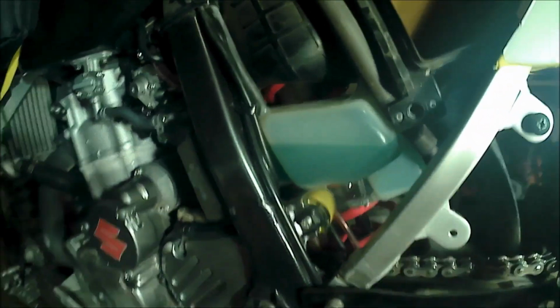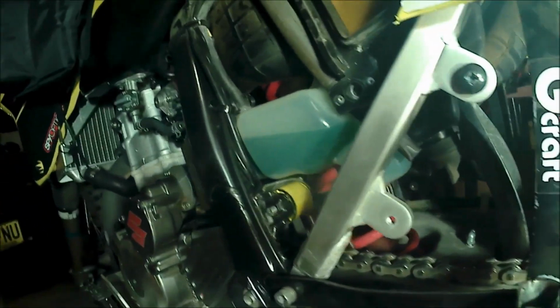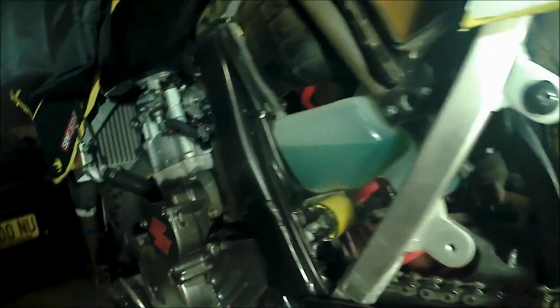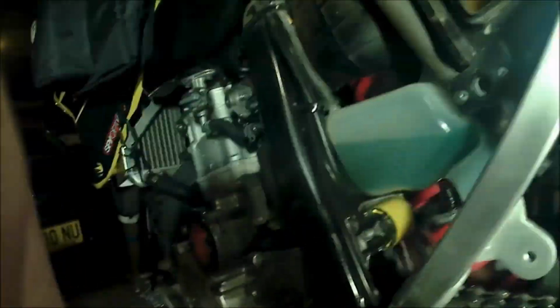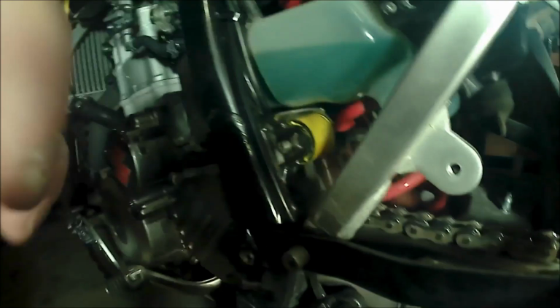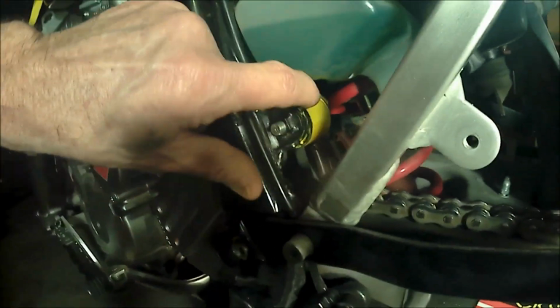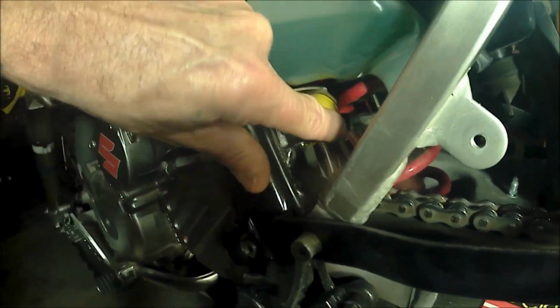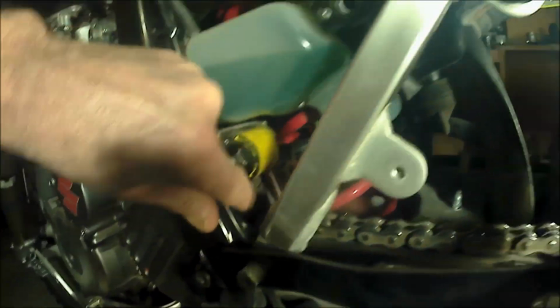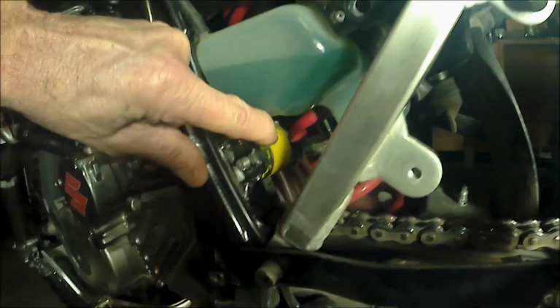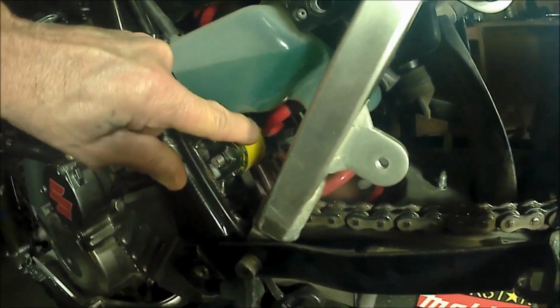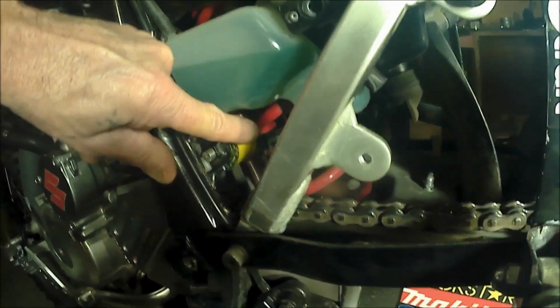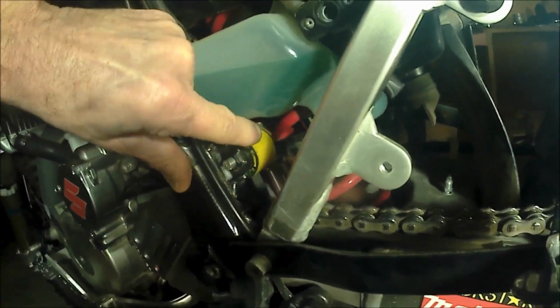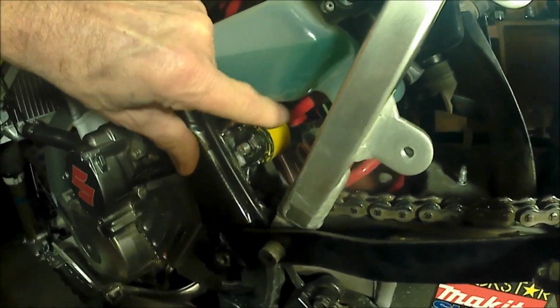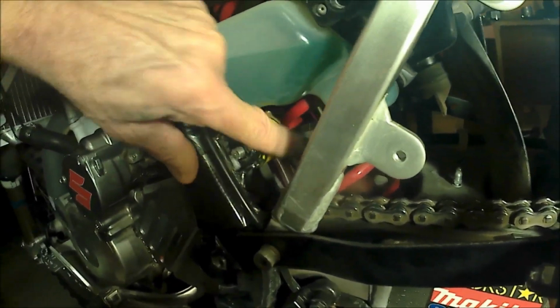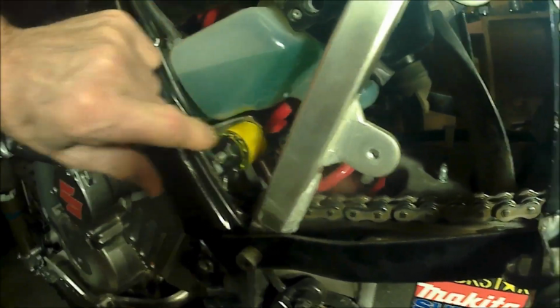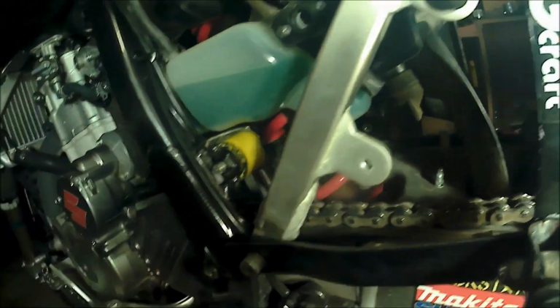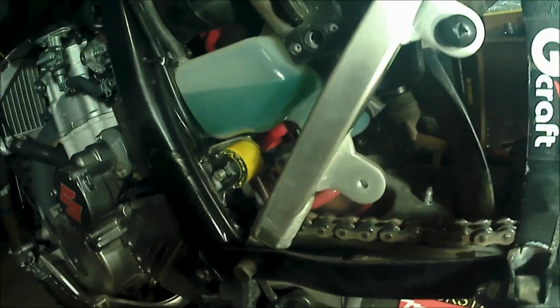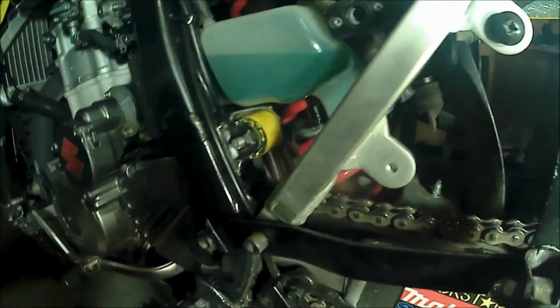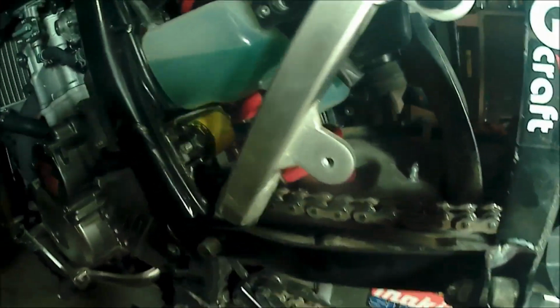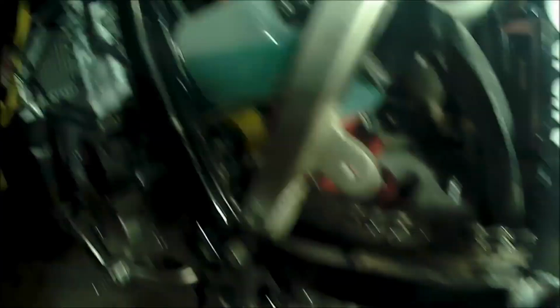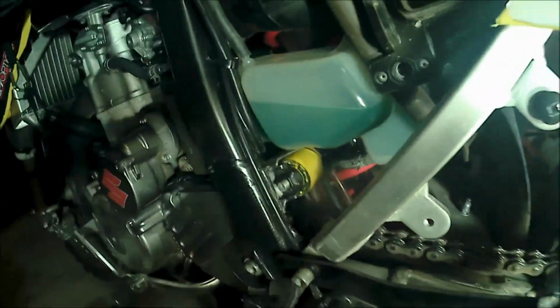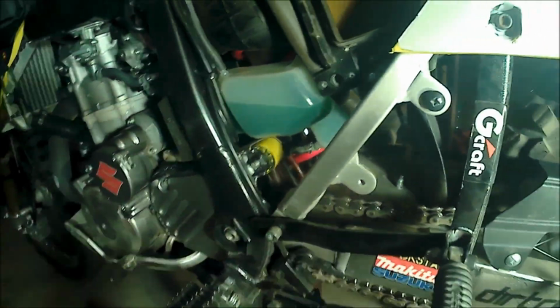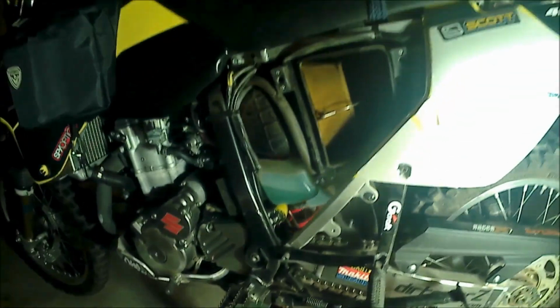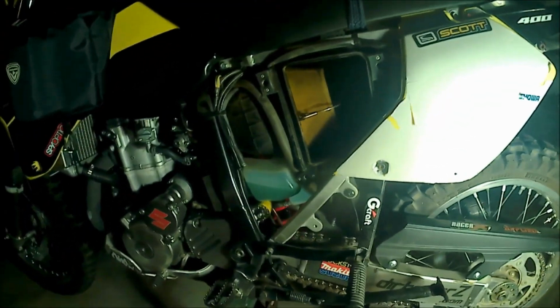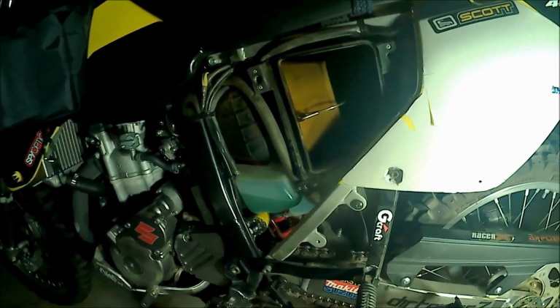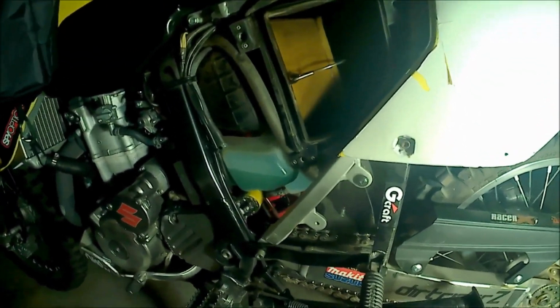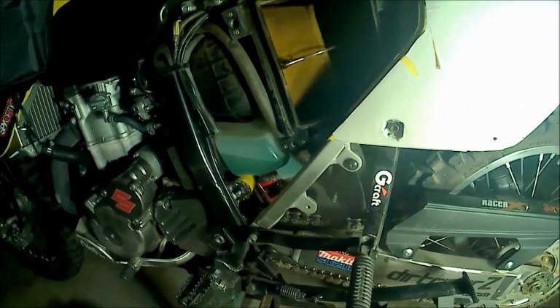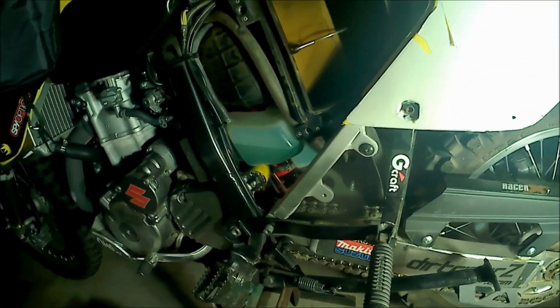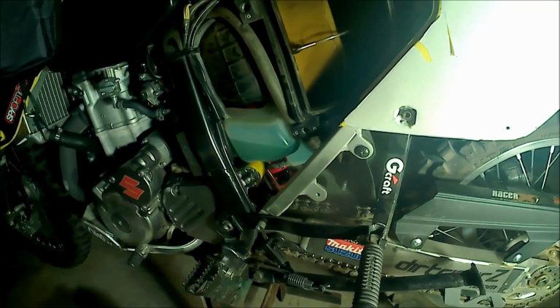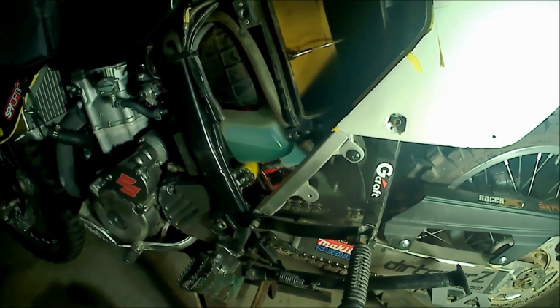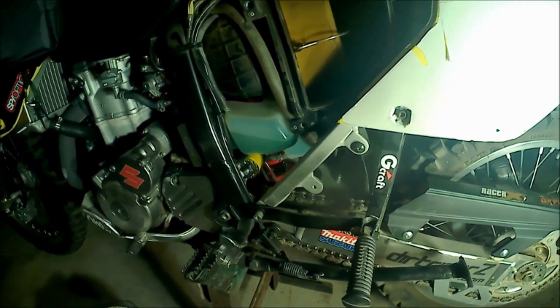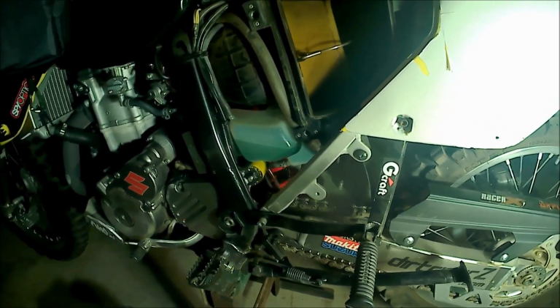There we have it — top roller. It even spins. Alright, I hope that helps you make a fiddly job a little bit easier. Thanks for watching.